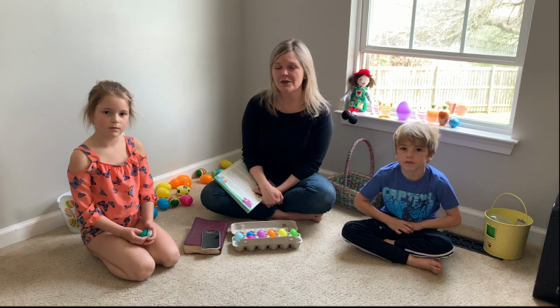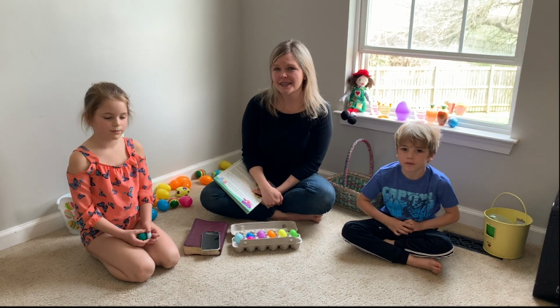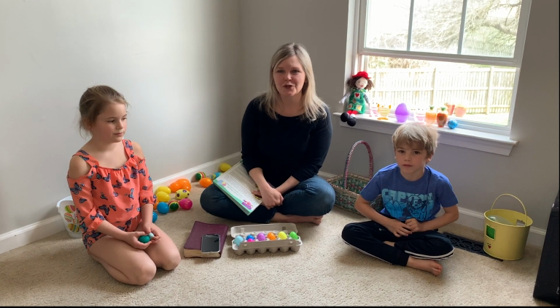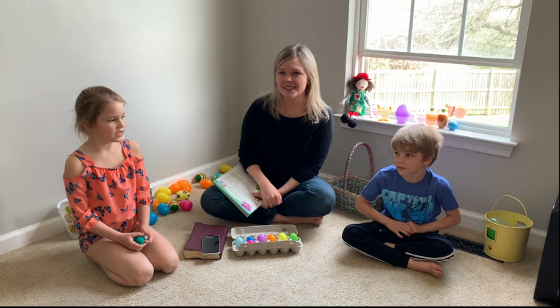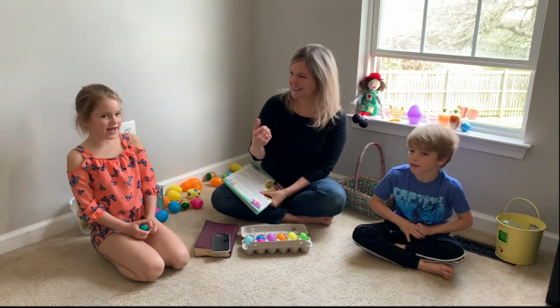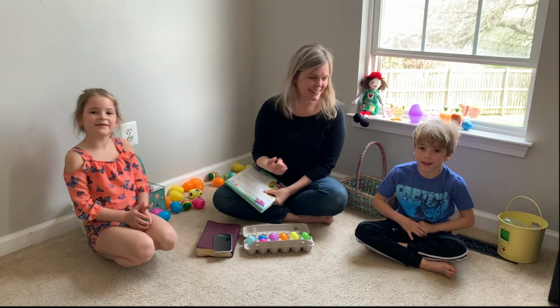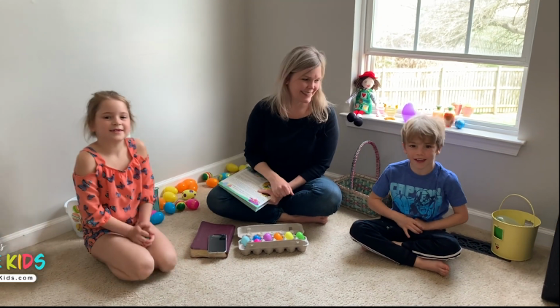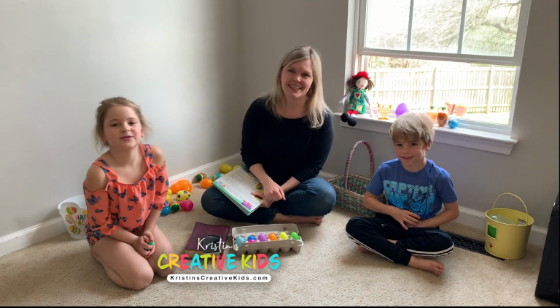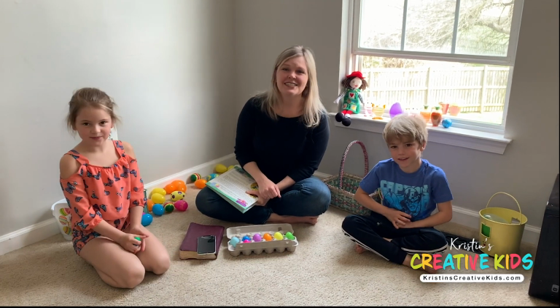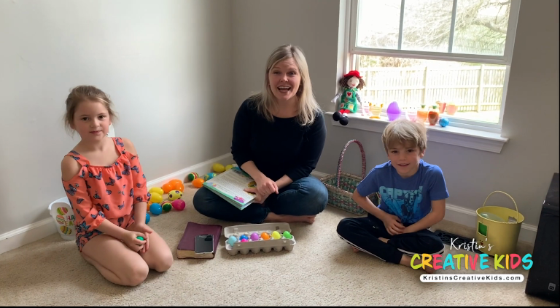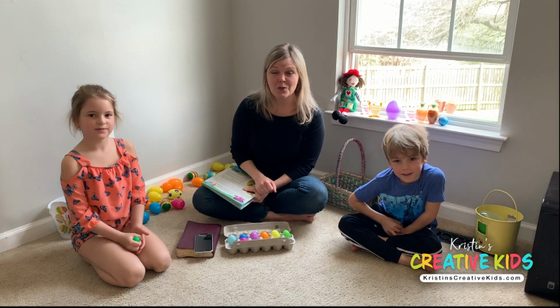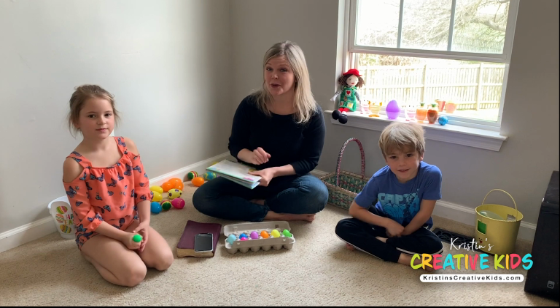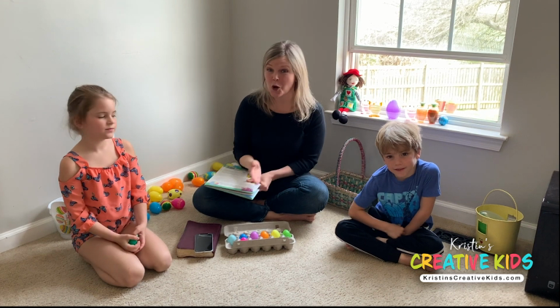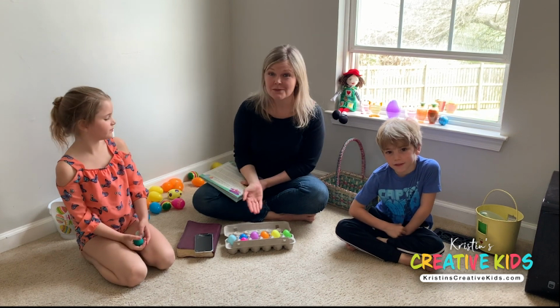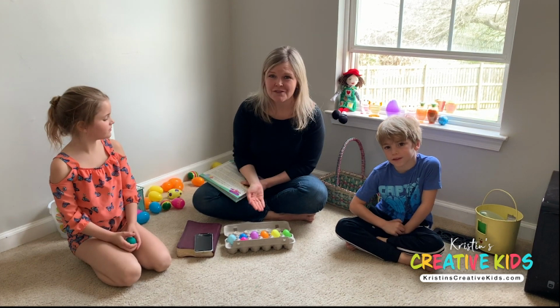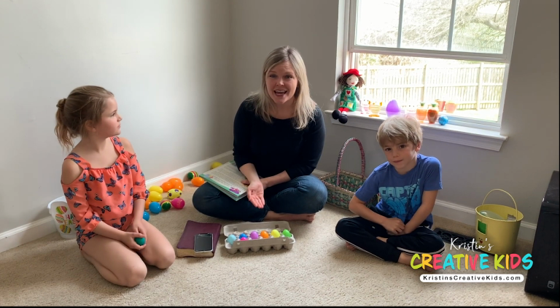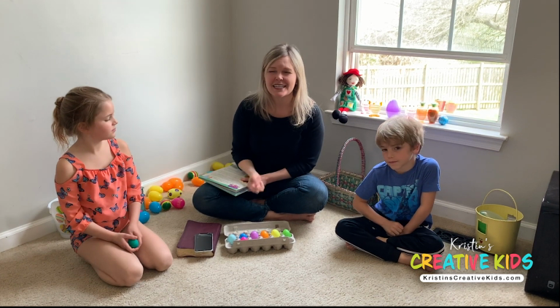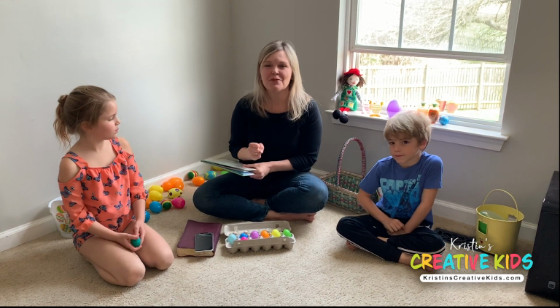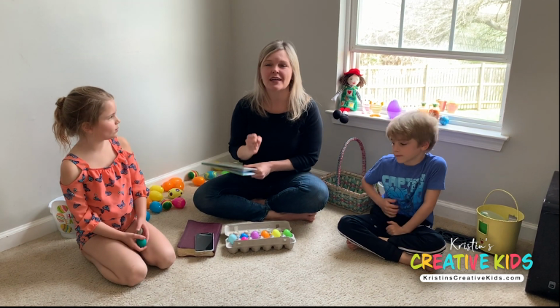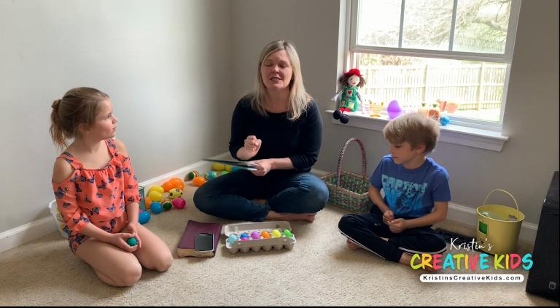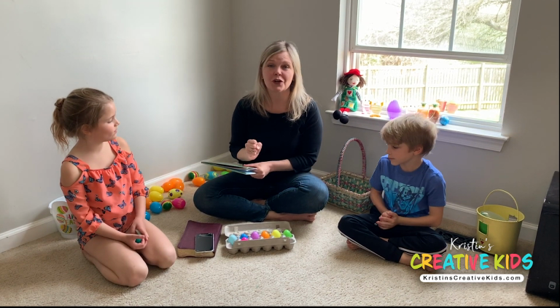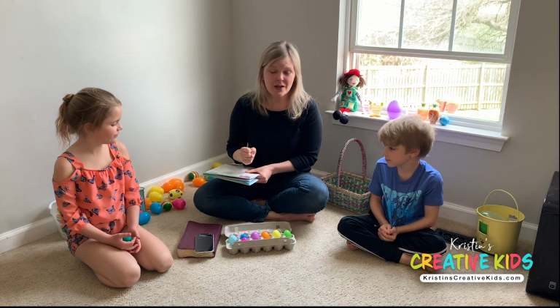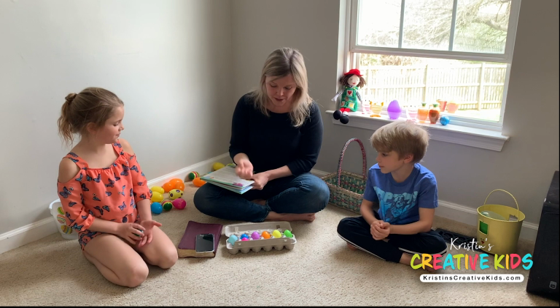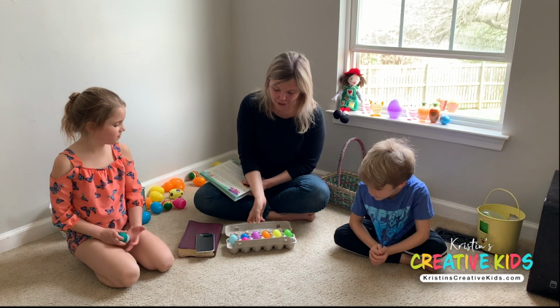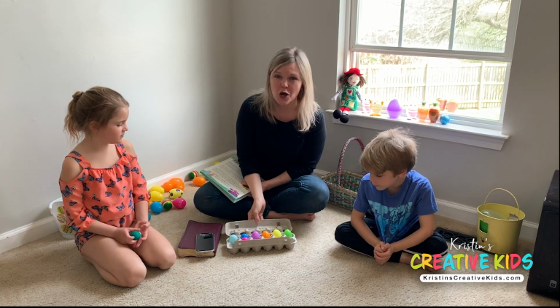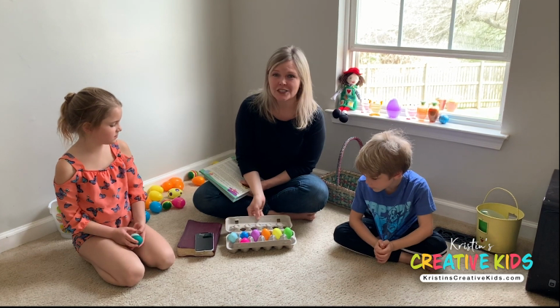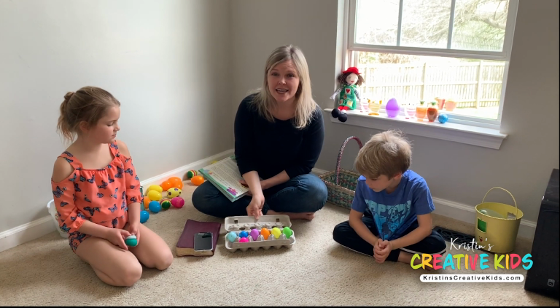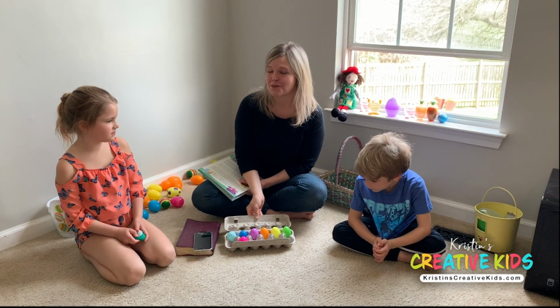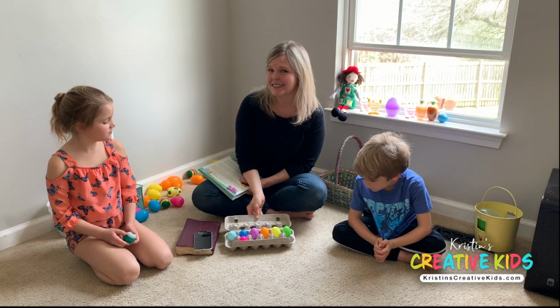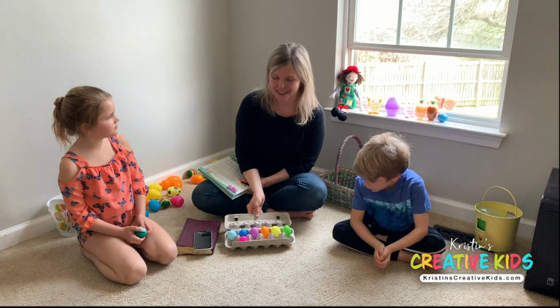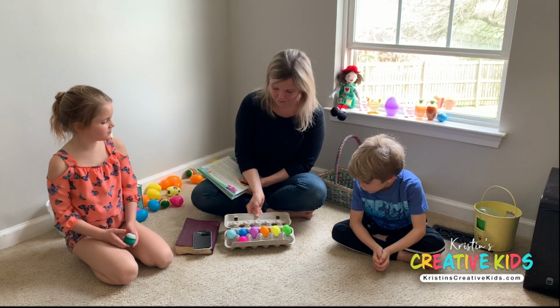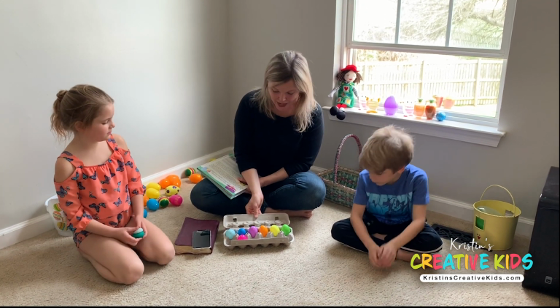Welcome back to Kristen's Creative Kids. Today we are going to open some more of the eggs, and I pray that God's word will speak to you as we open each egg in a bright and colorful way.